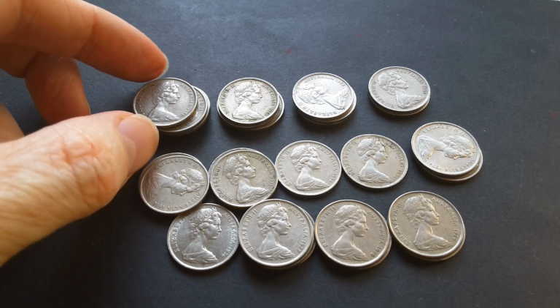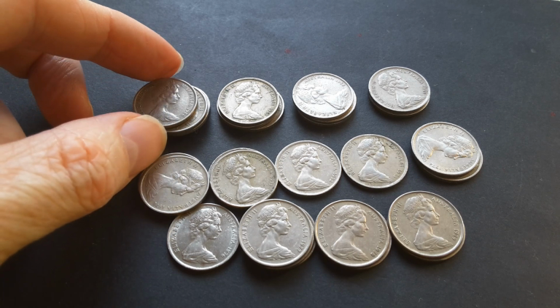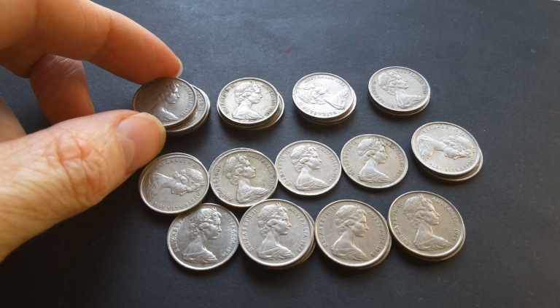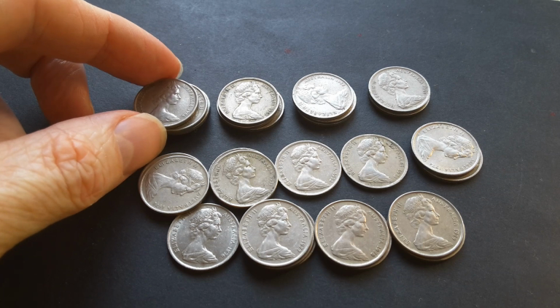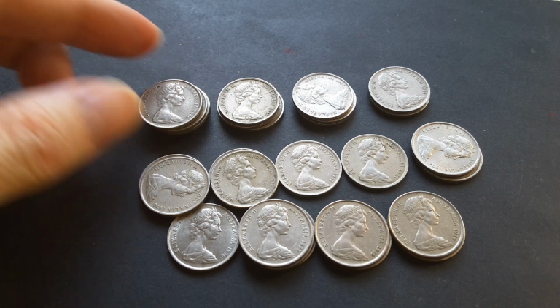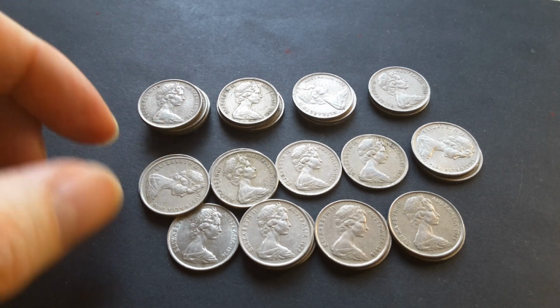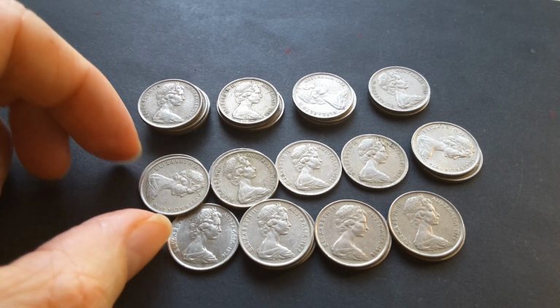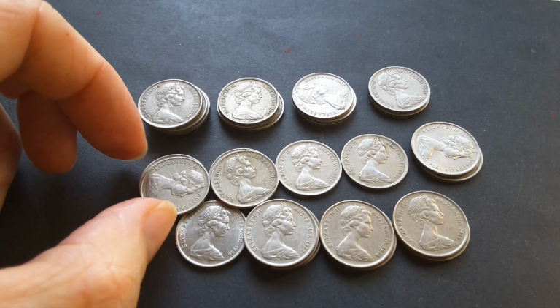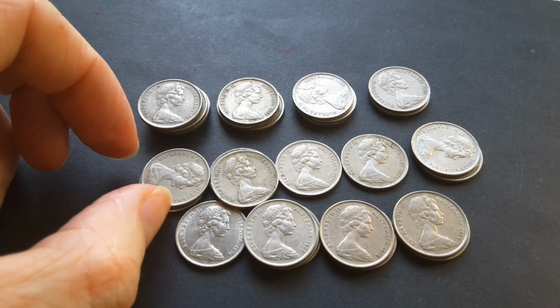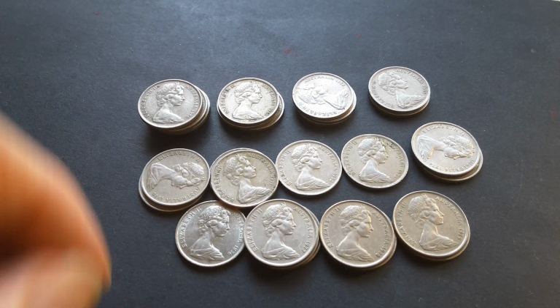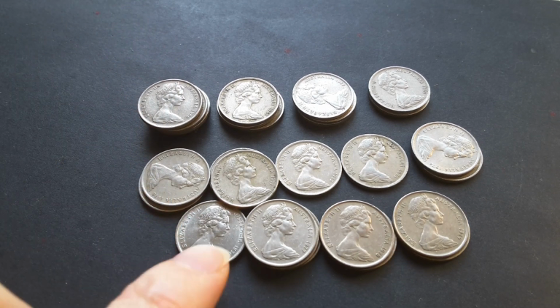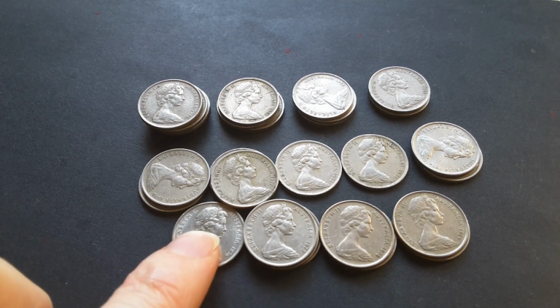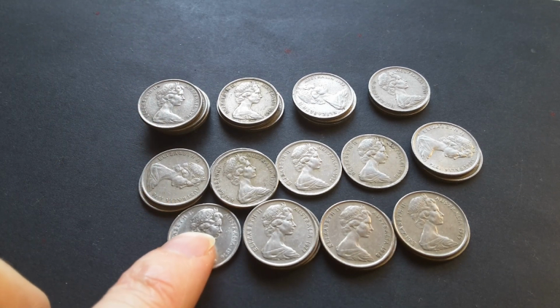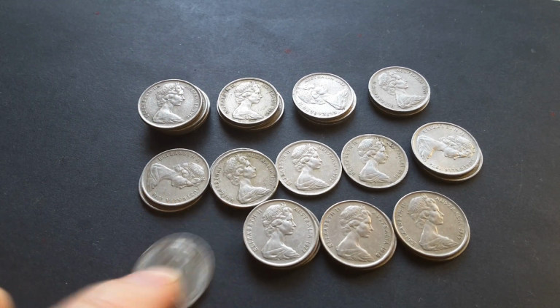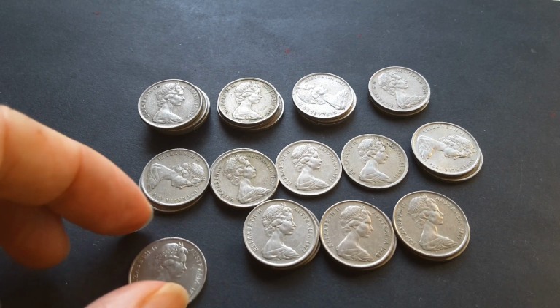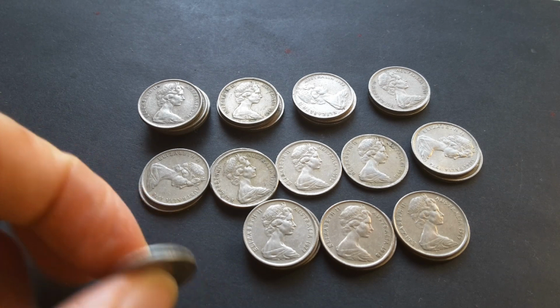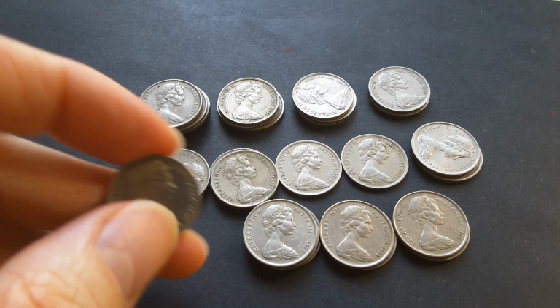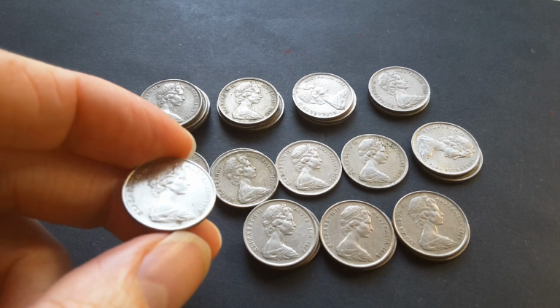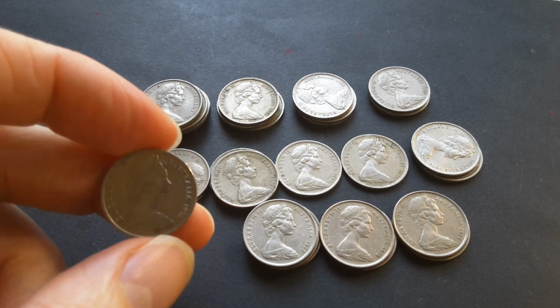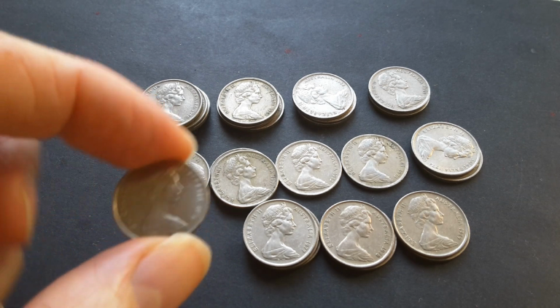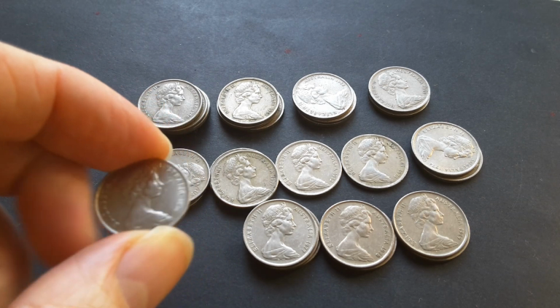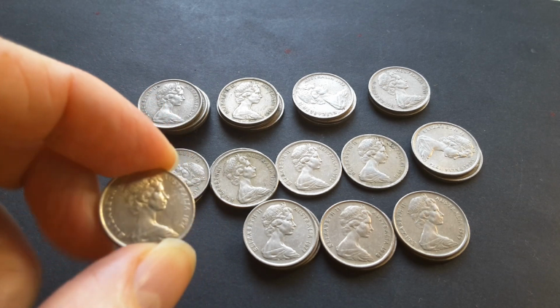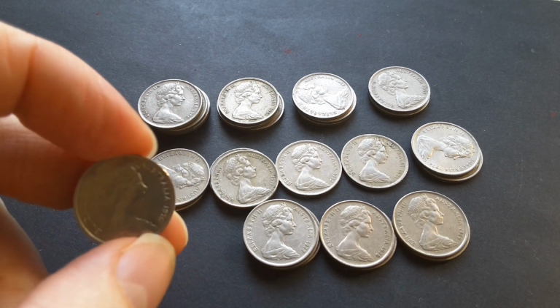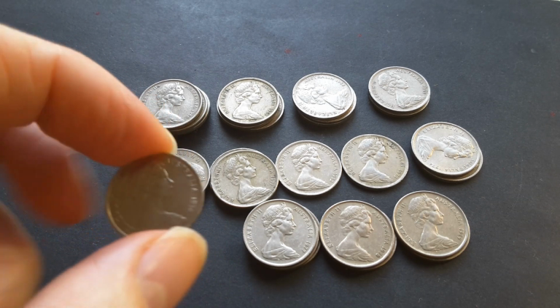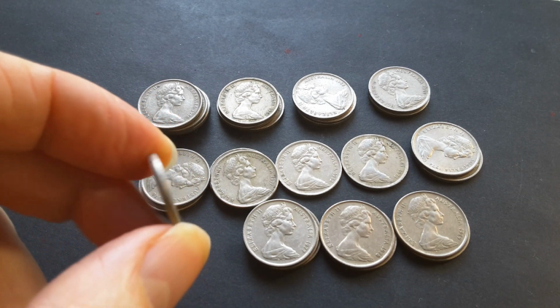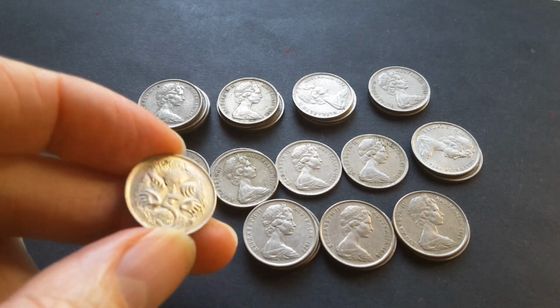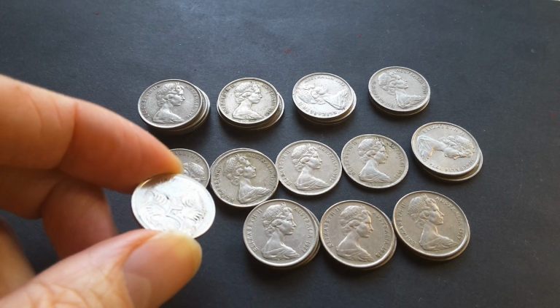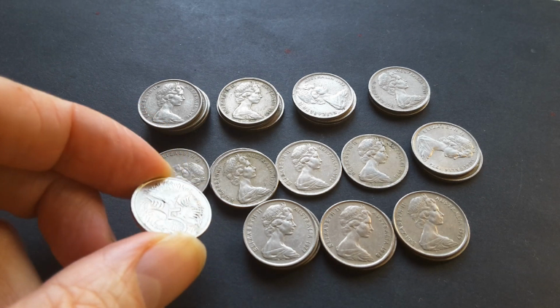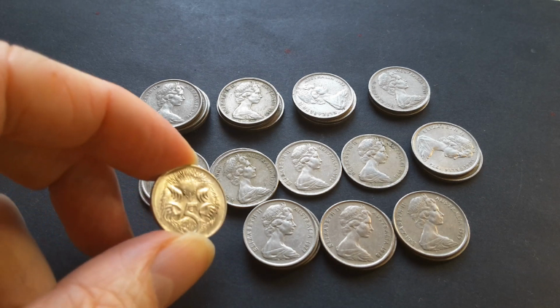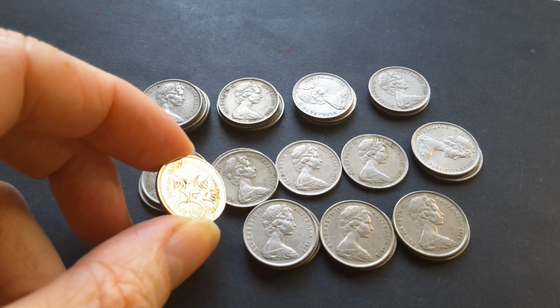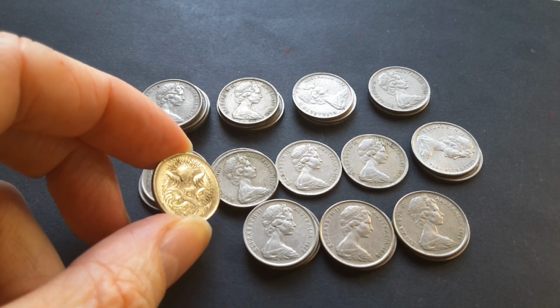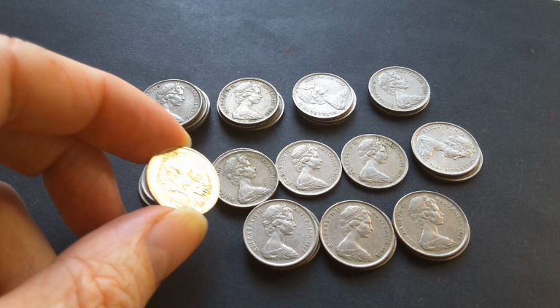So what is so special about five cent coins? Well, practically nothing really — these coins are pretty standard issue. They are all the echidna issue, but you do get exceptions as well.